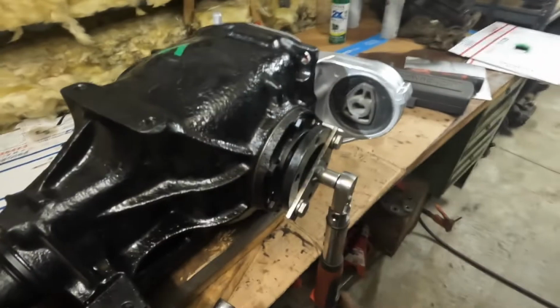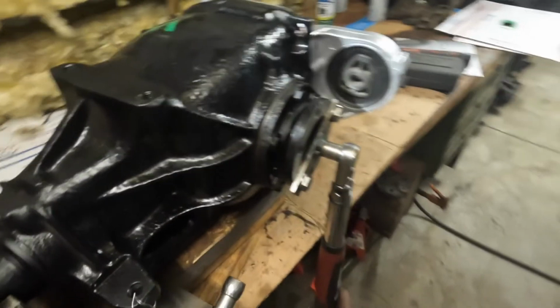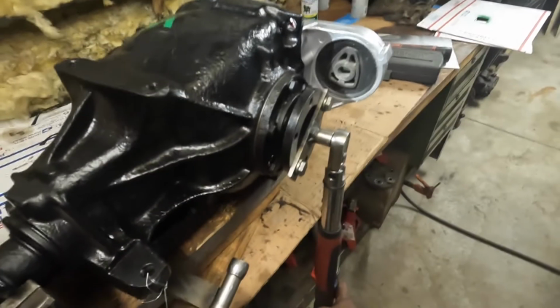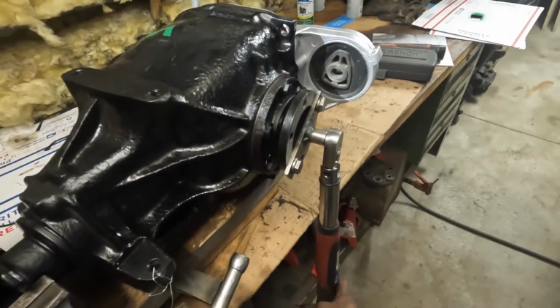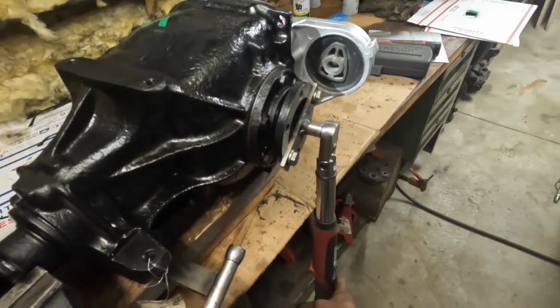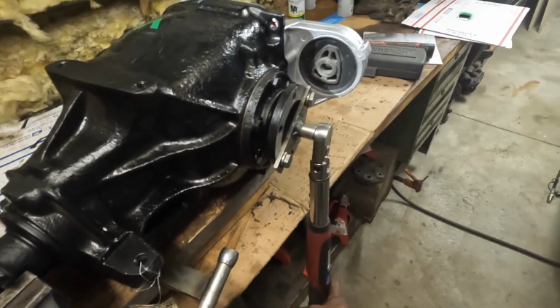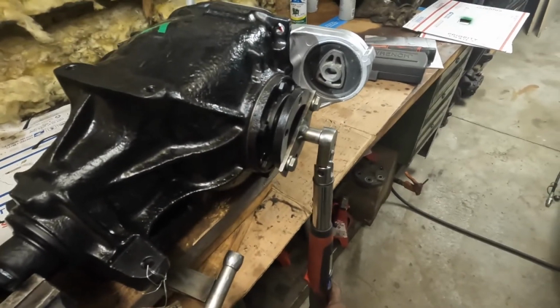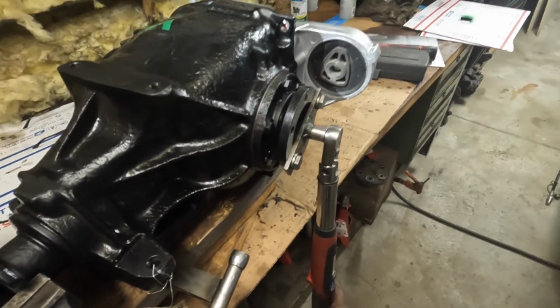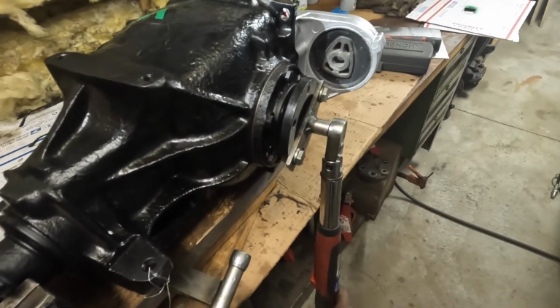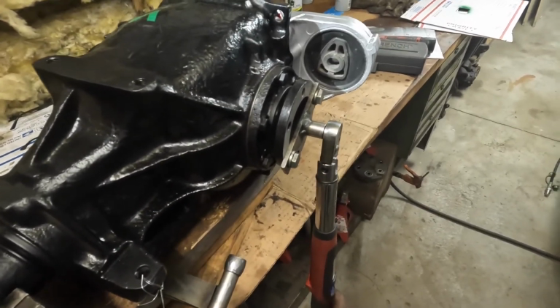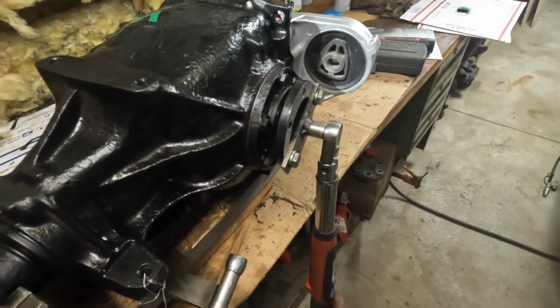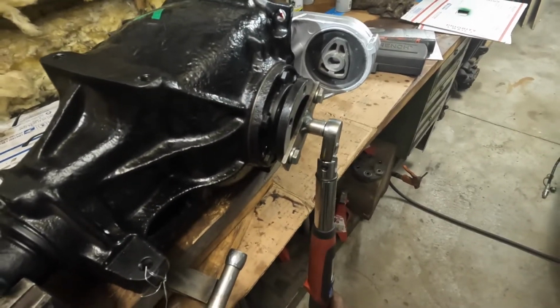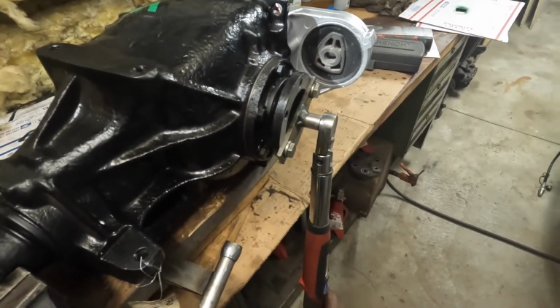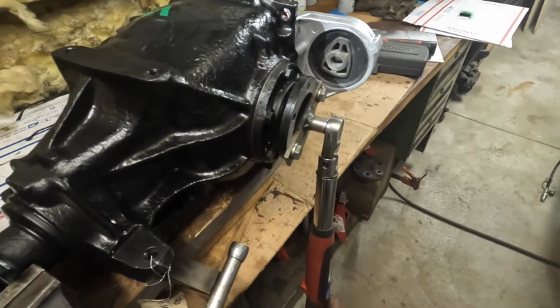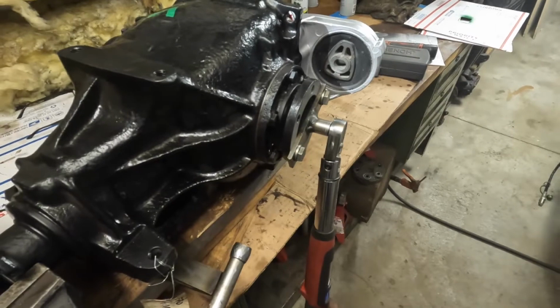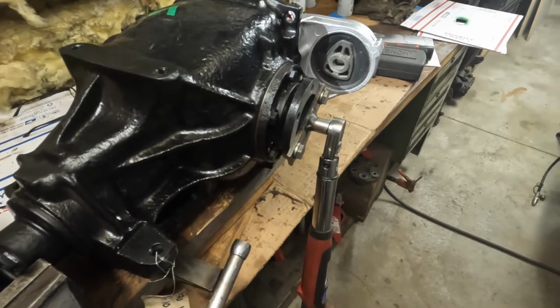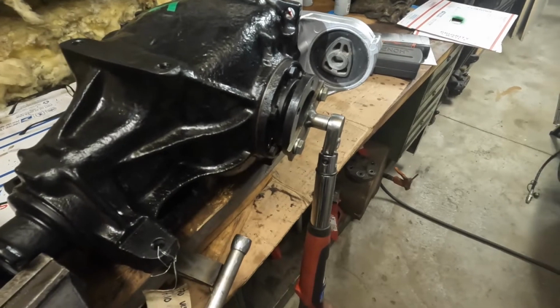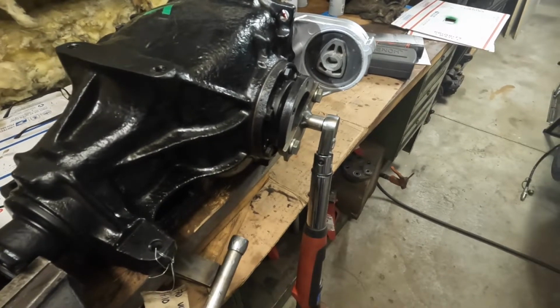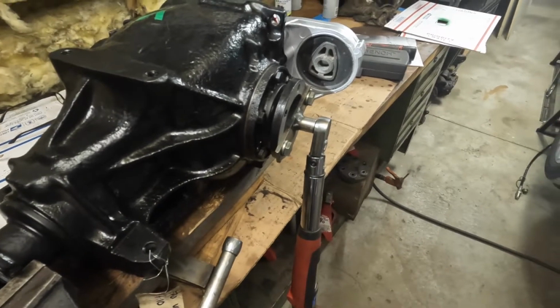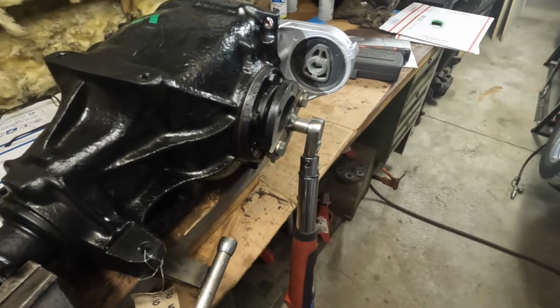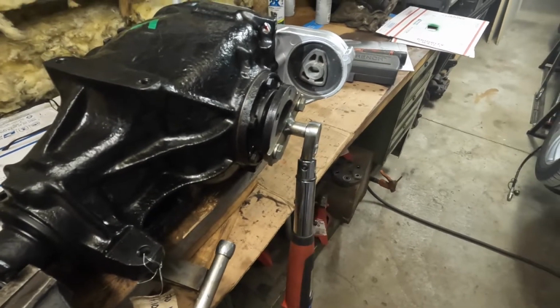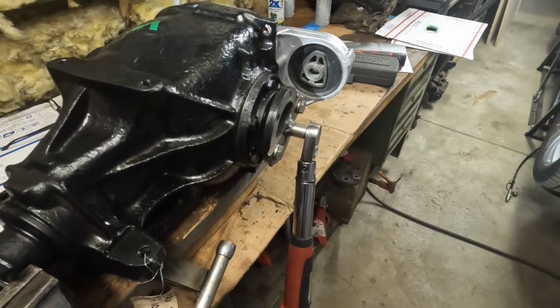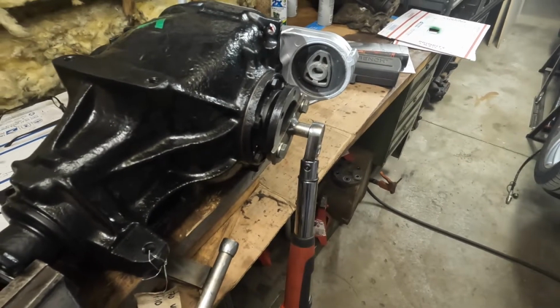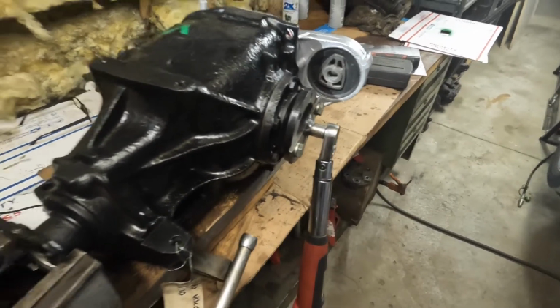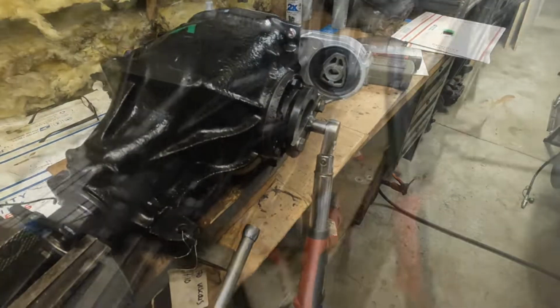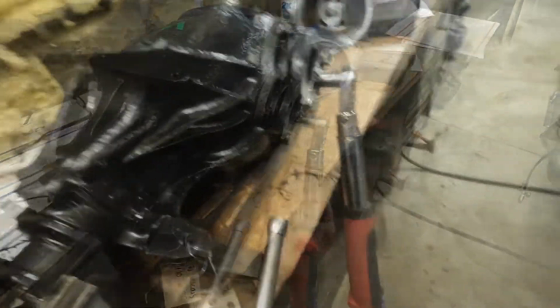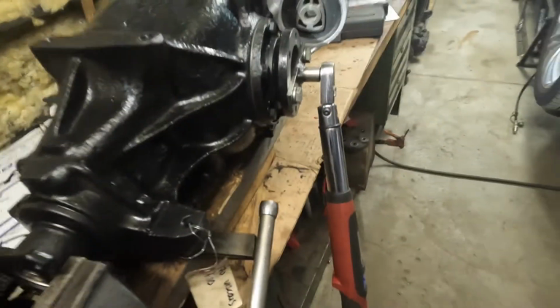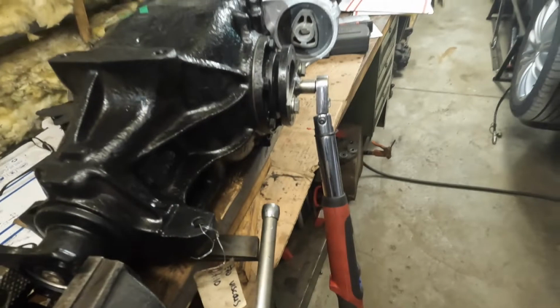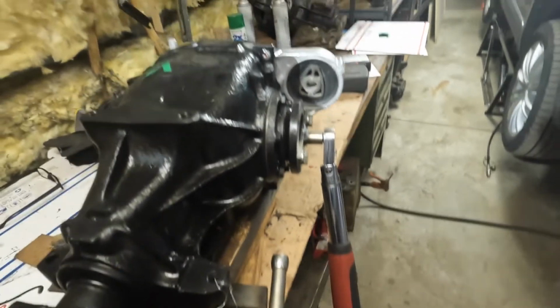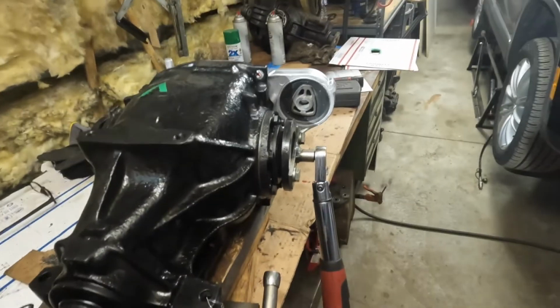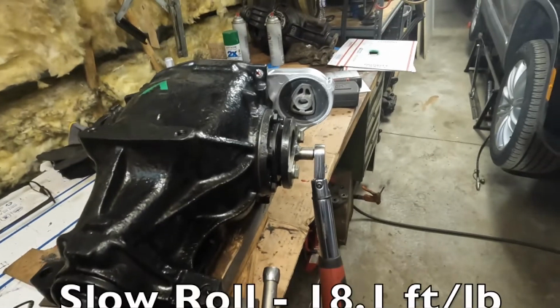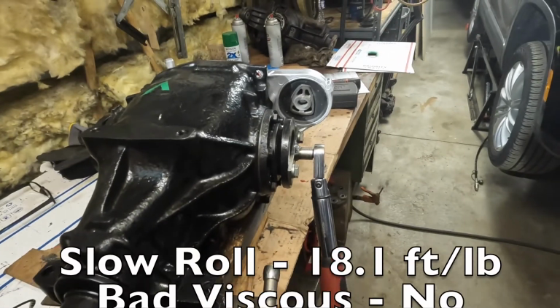So I'm just going to try to — you can see it's moving, it's got a lot of resistance to it. It's got about 18 foot-pounds.